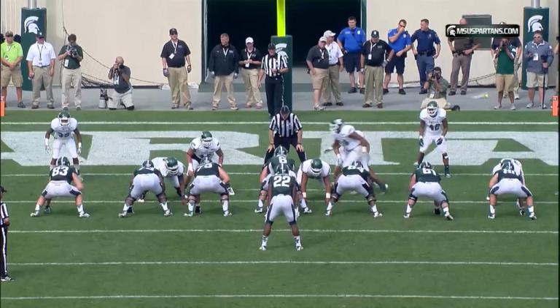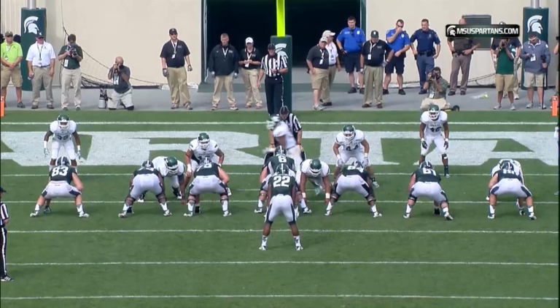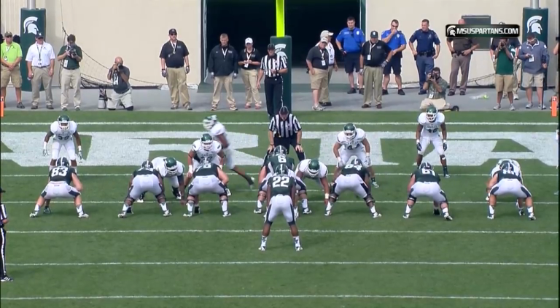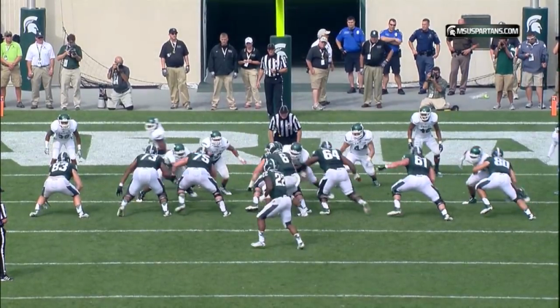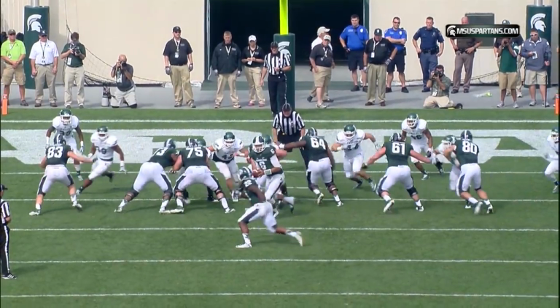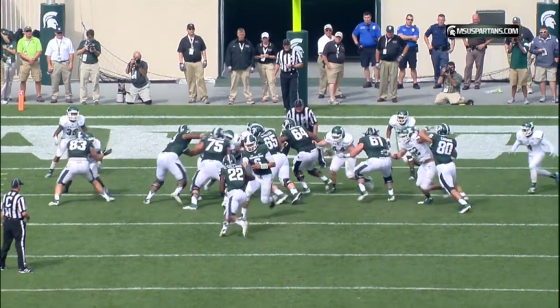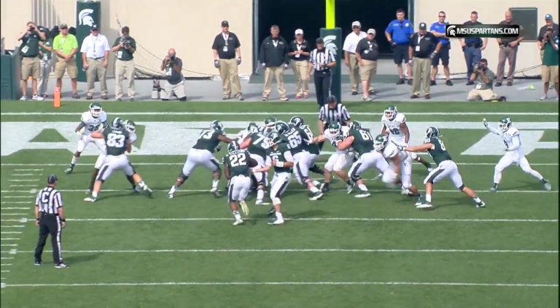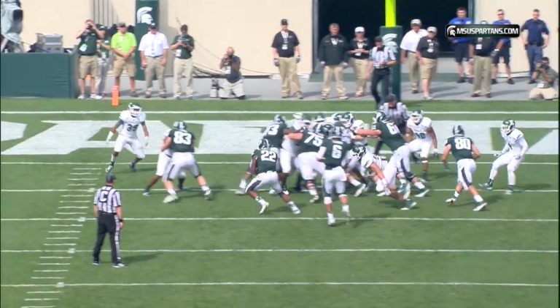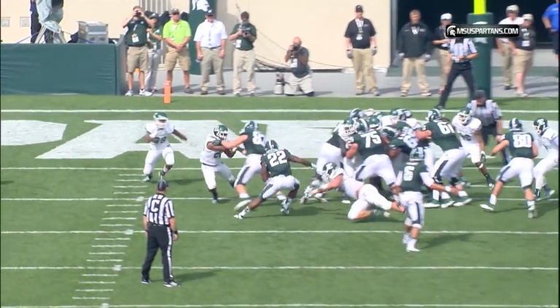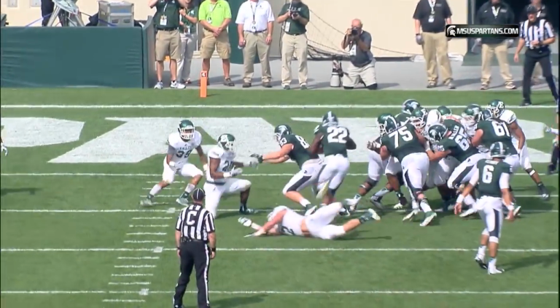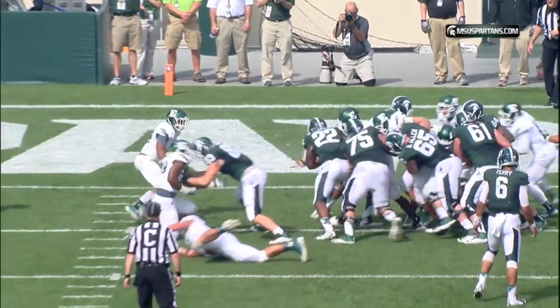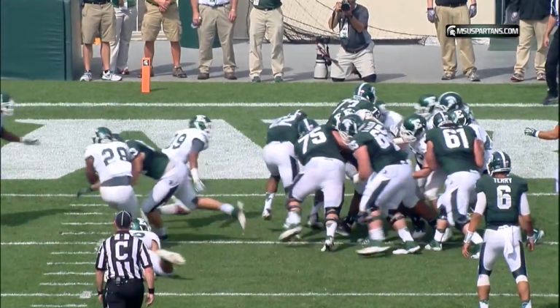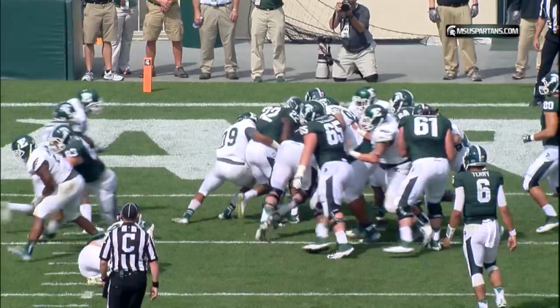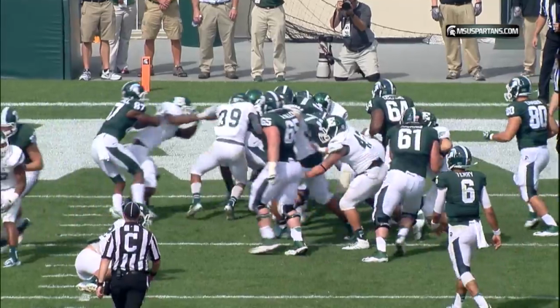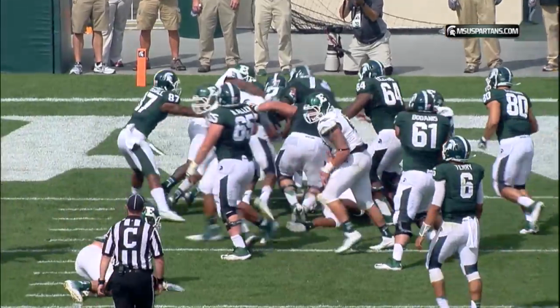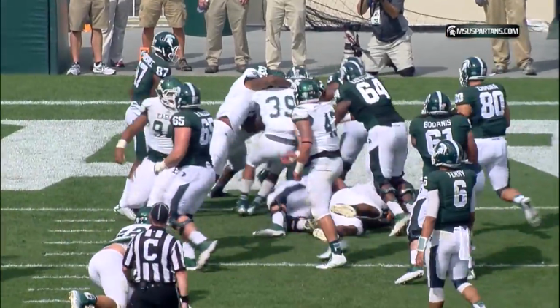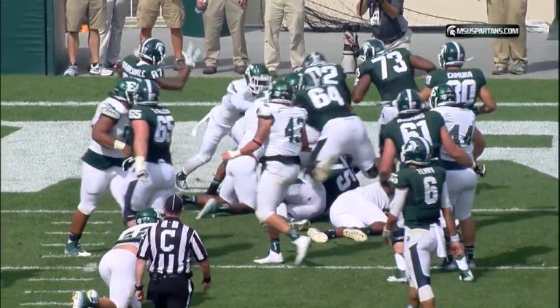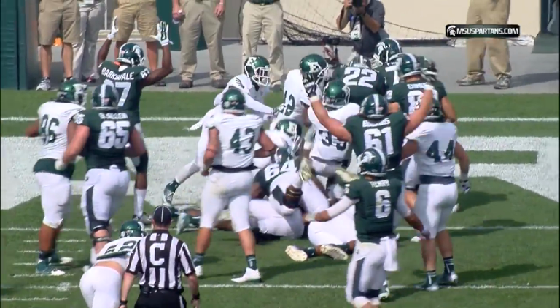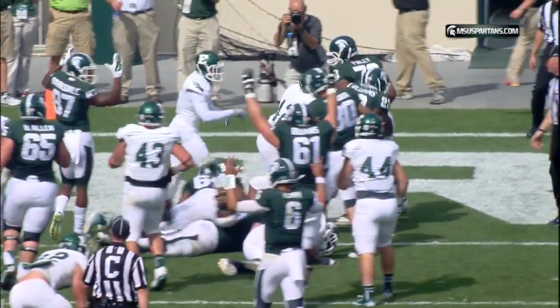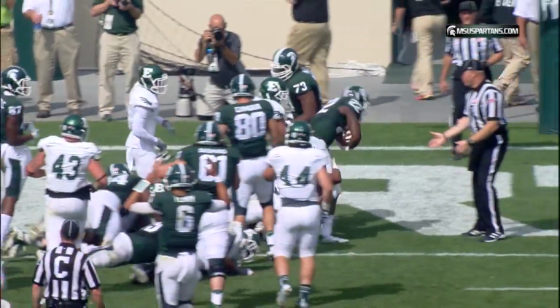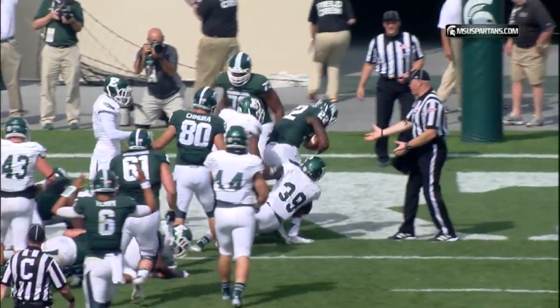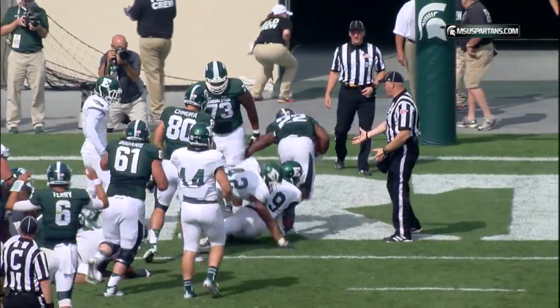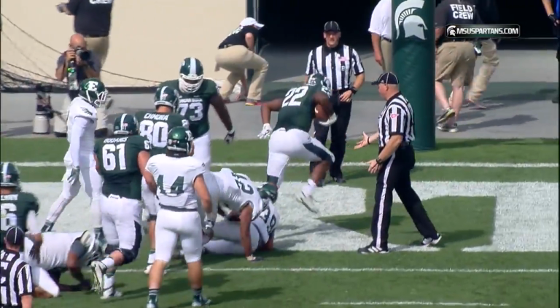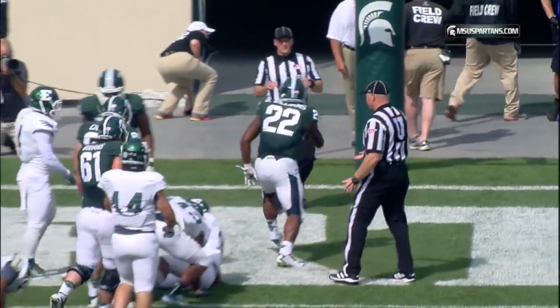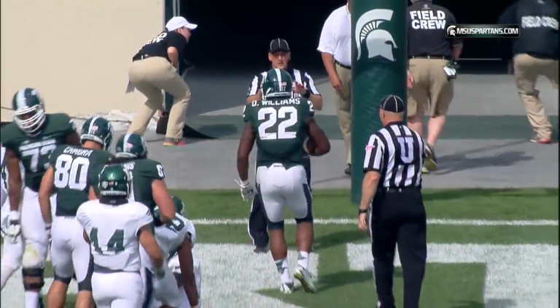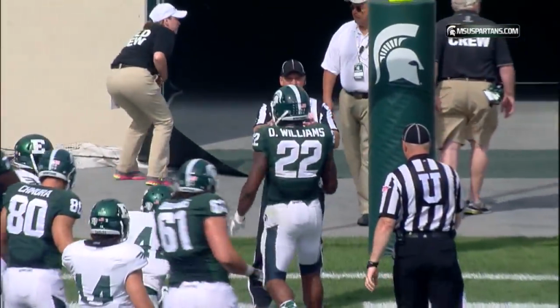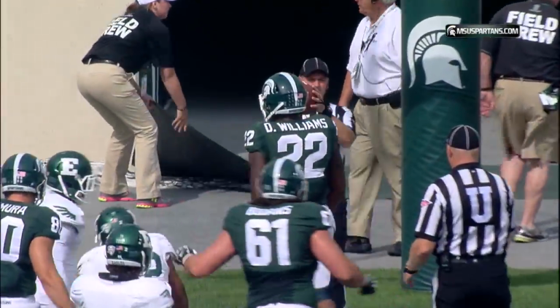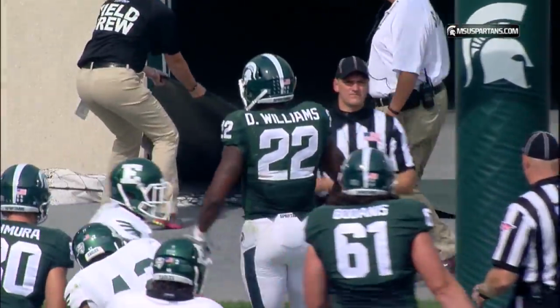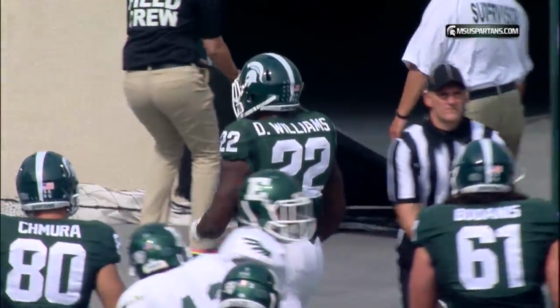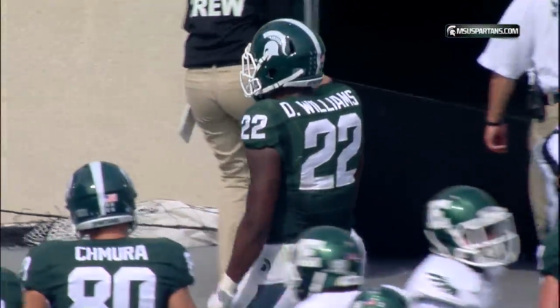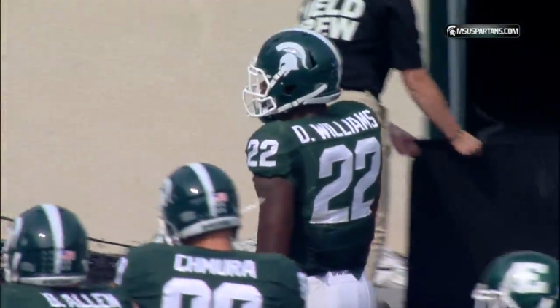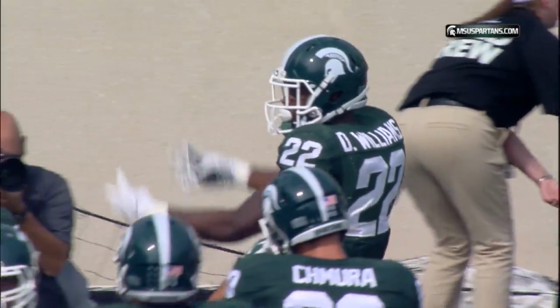Third and about a half a yard, Terry under center, handoff to Delton Williams, off left guard, powers his way to the goal line, to the end zone — touchdown MSU!